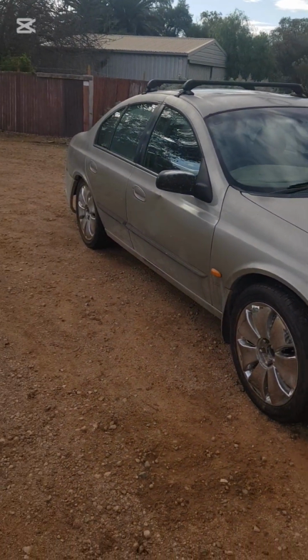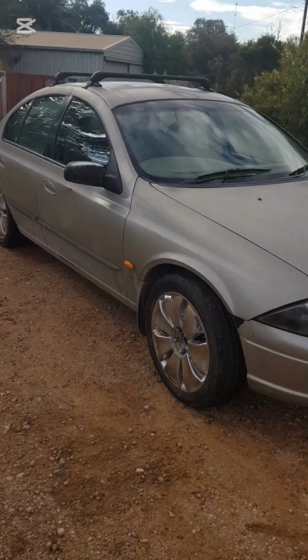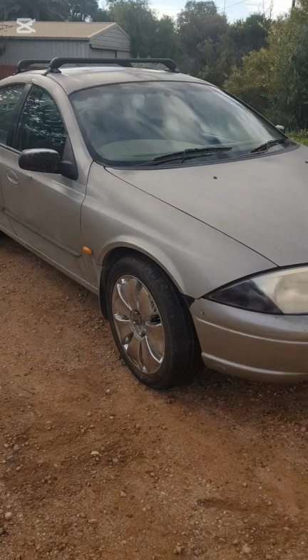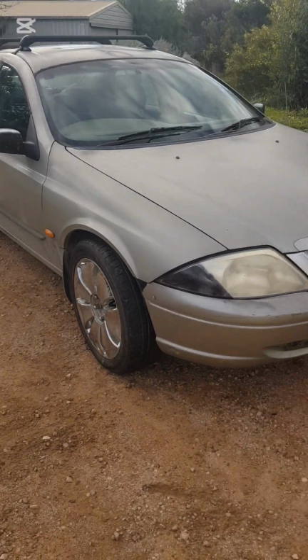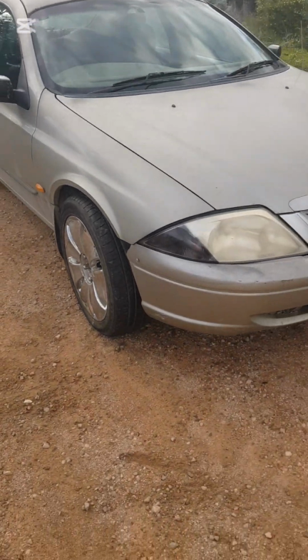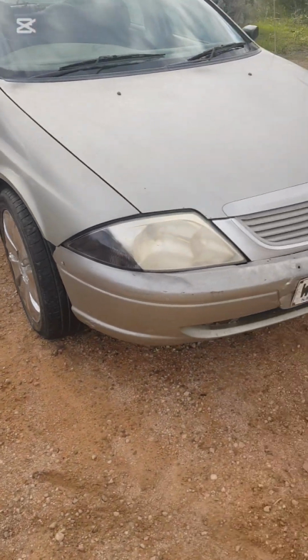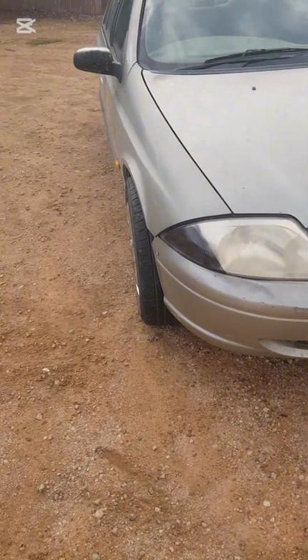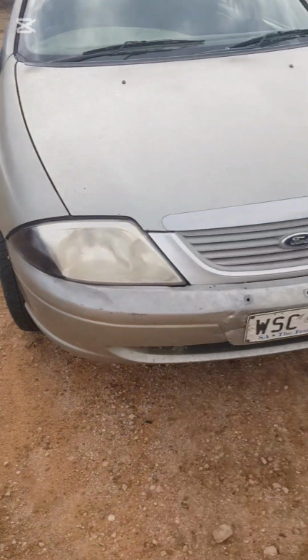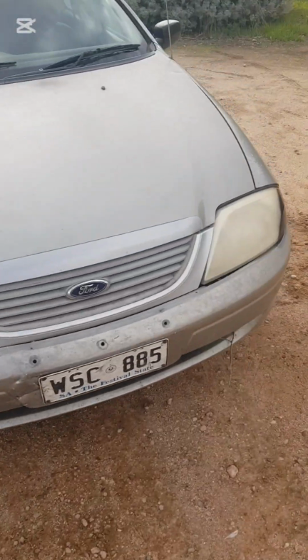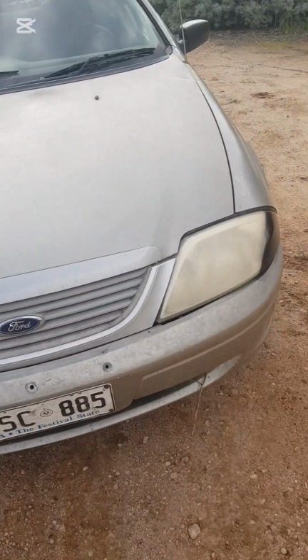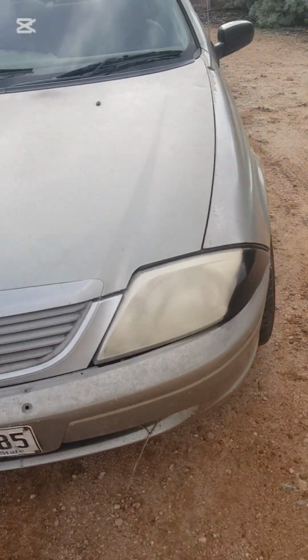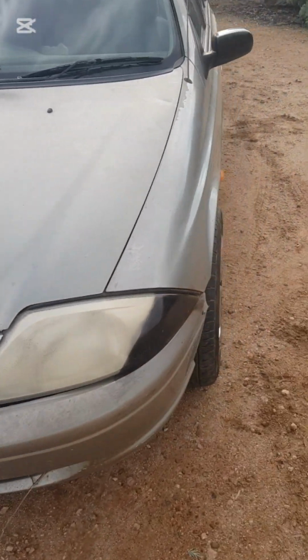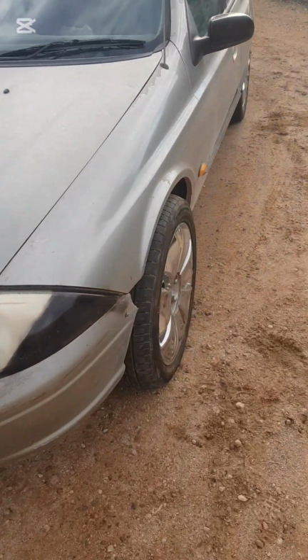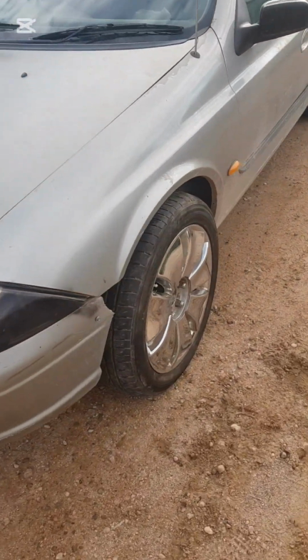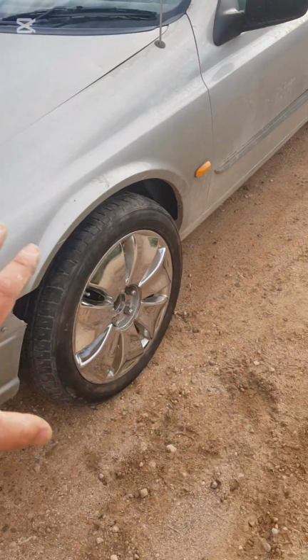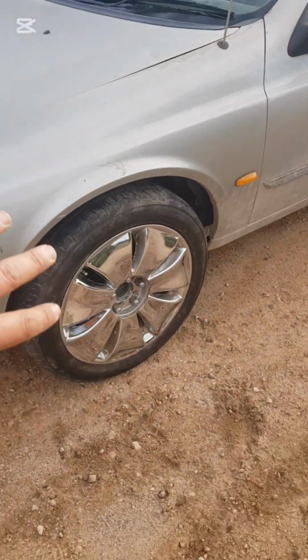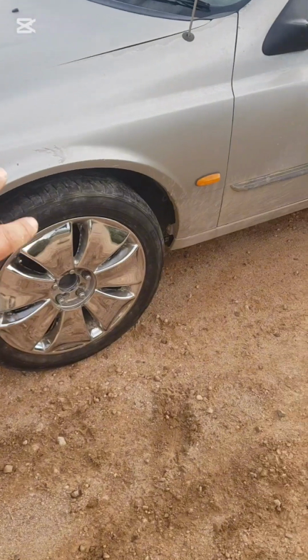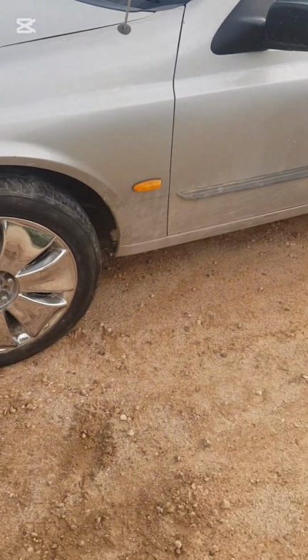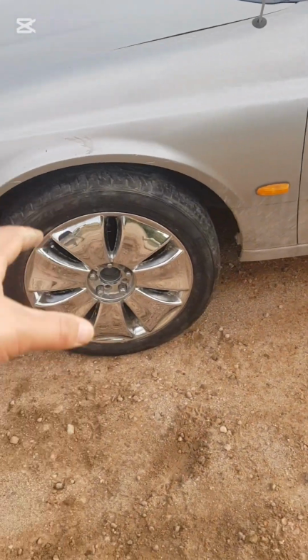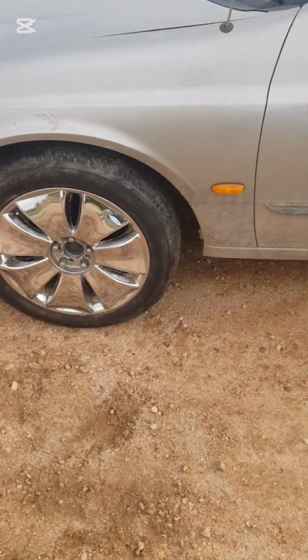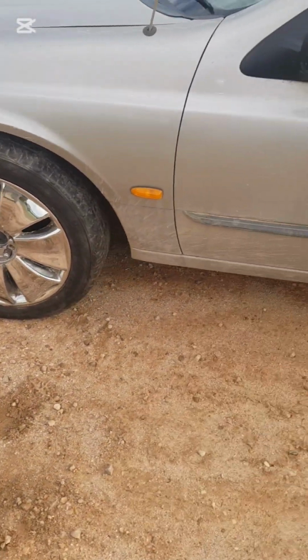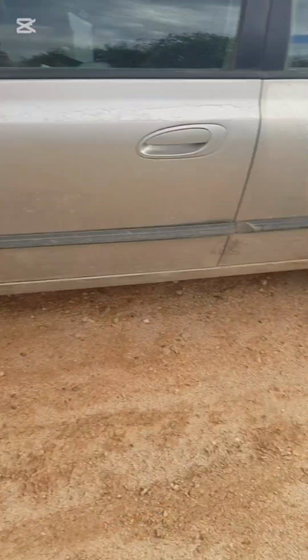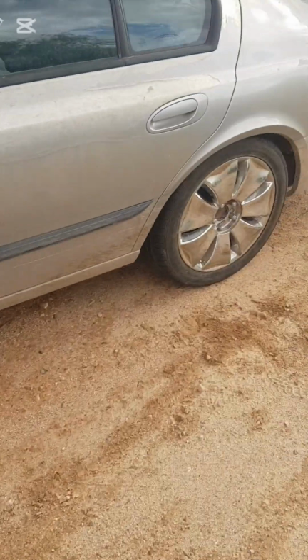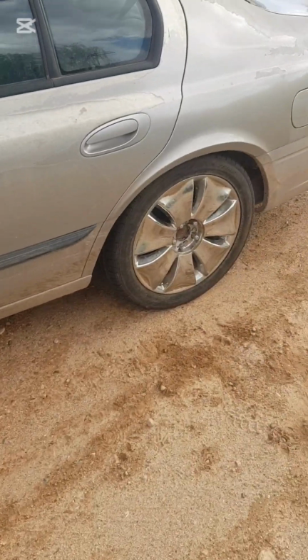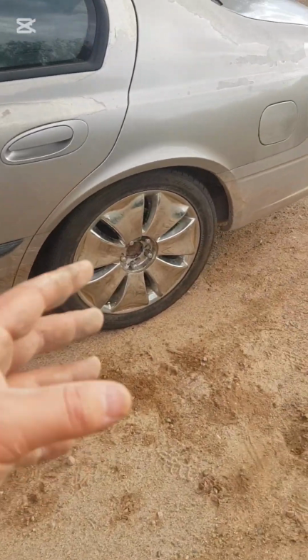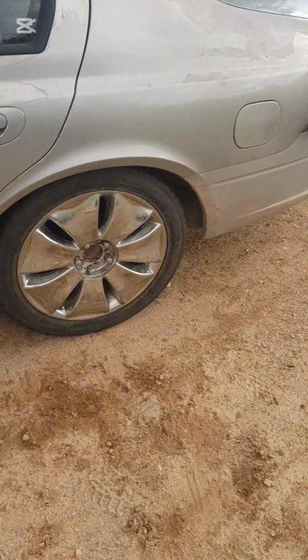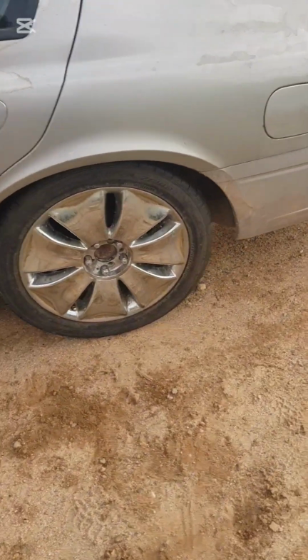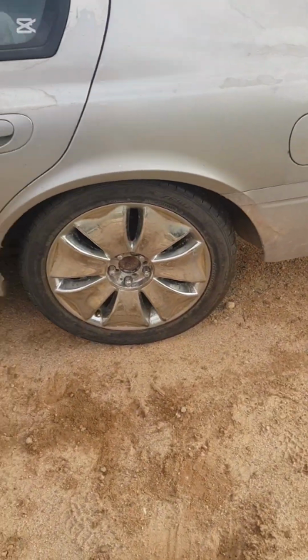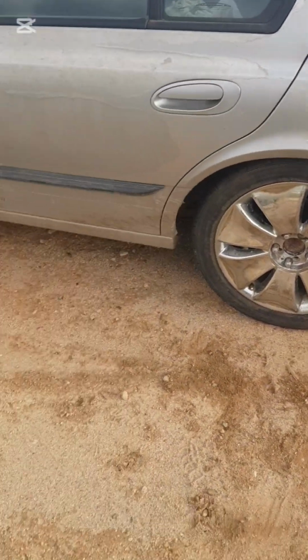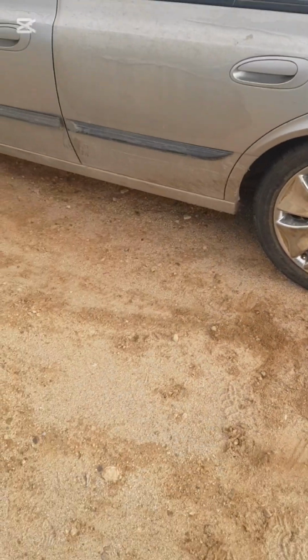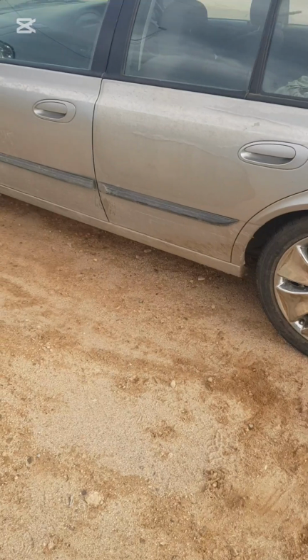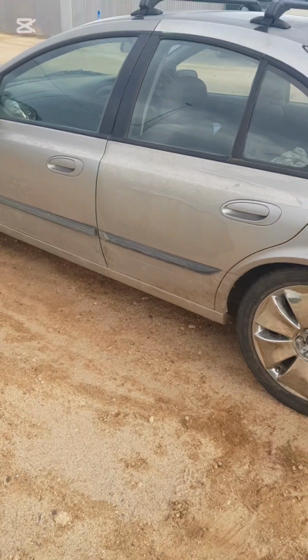Looks even shittier, but now I've got chrome rims. Clean. Semi-clean. Polished. Dirty. Still gotta get the caps, but I need screws for them.